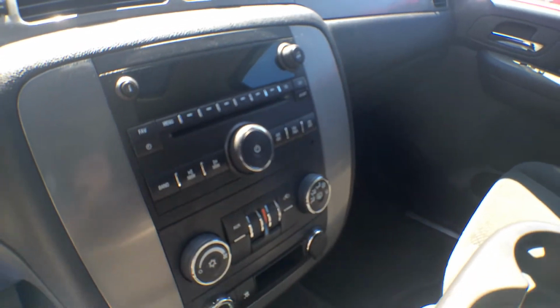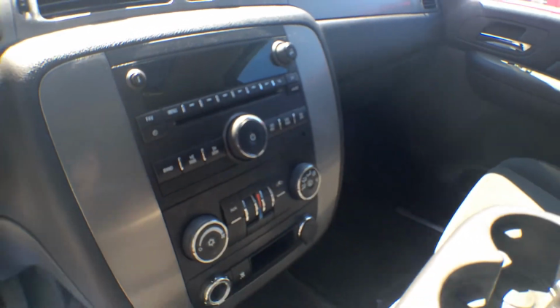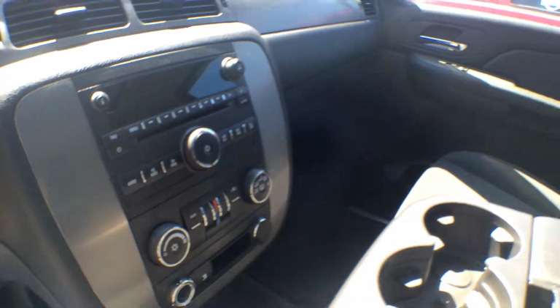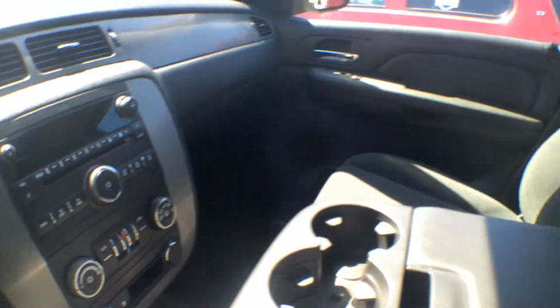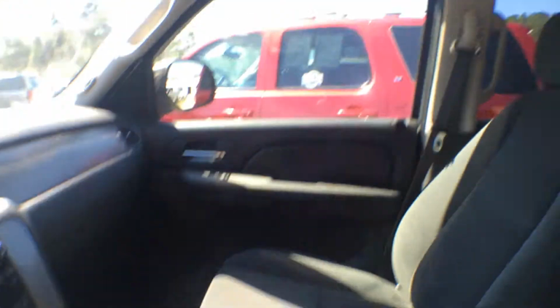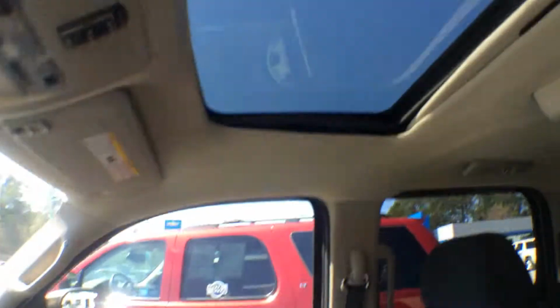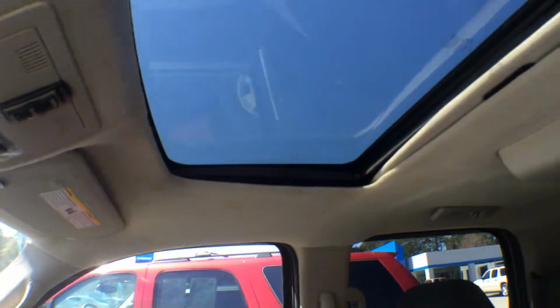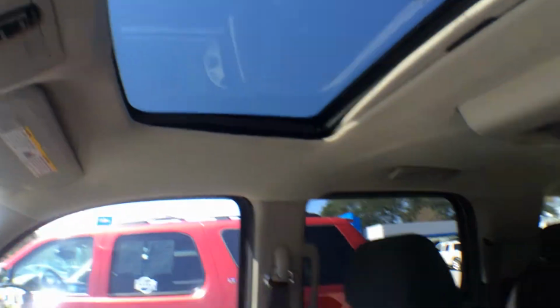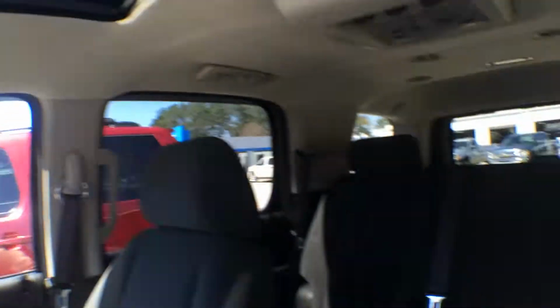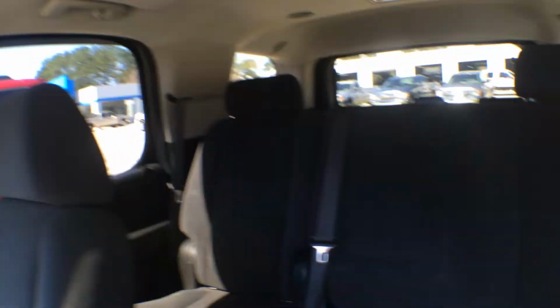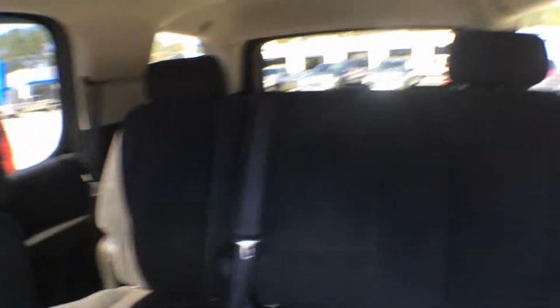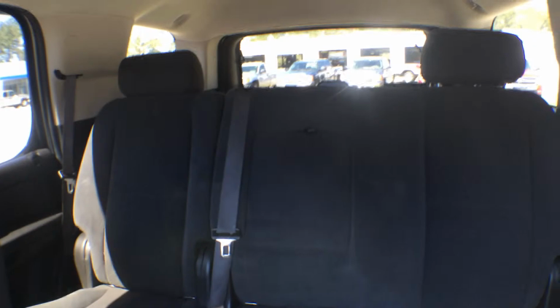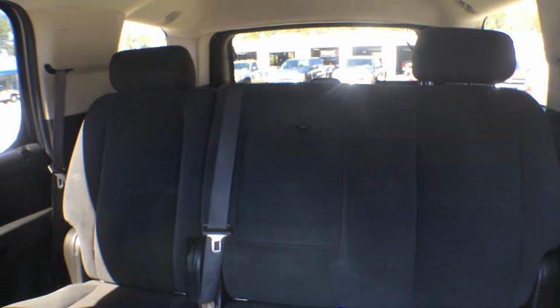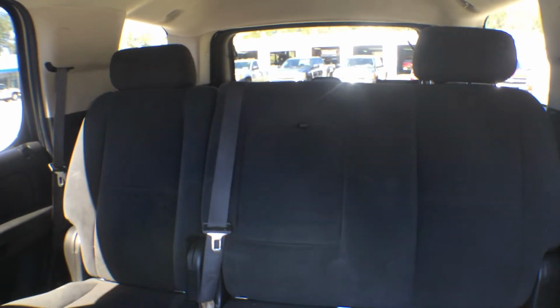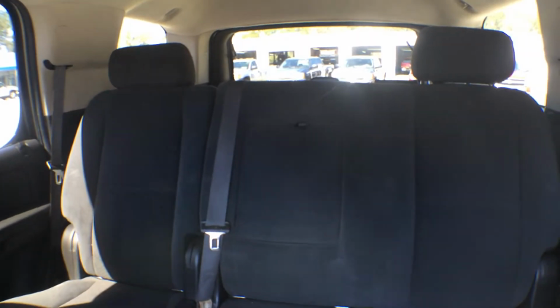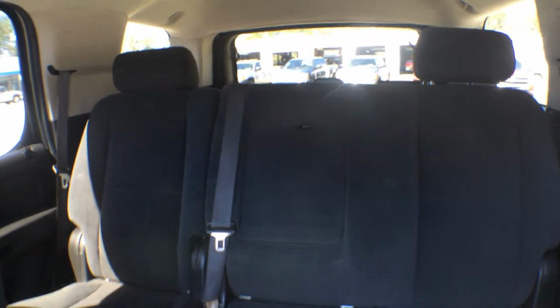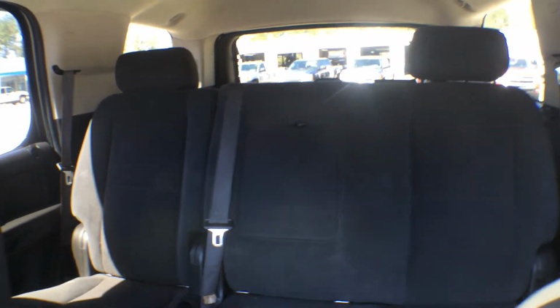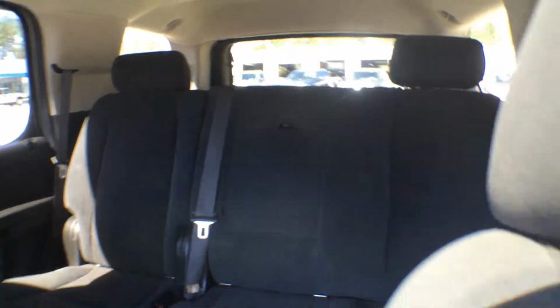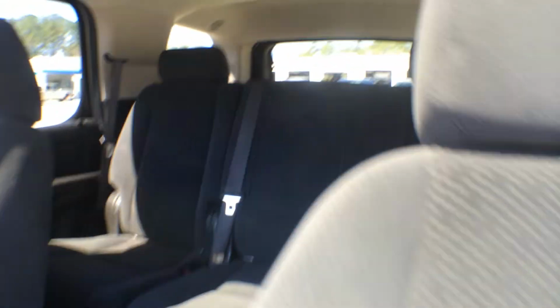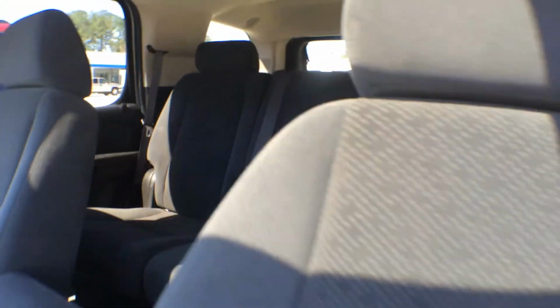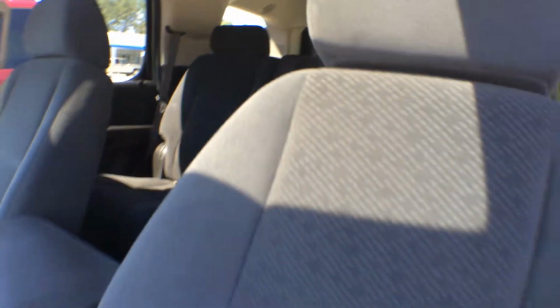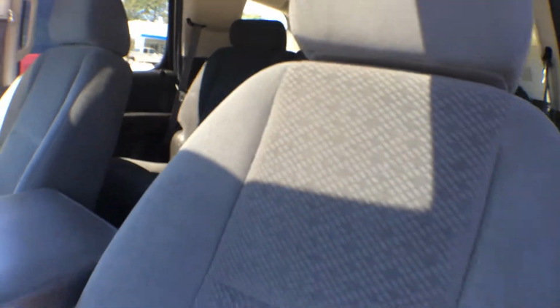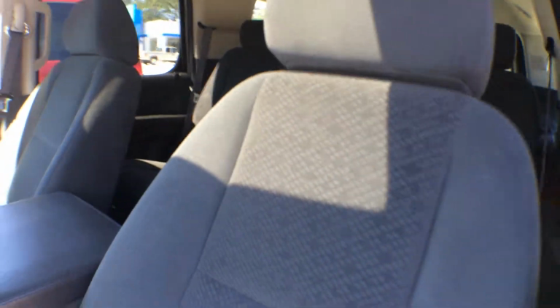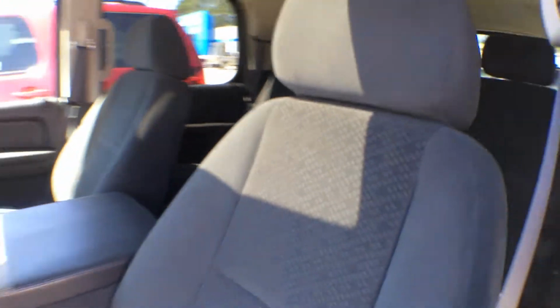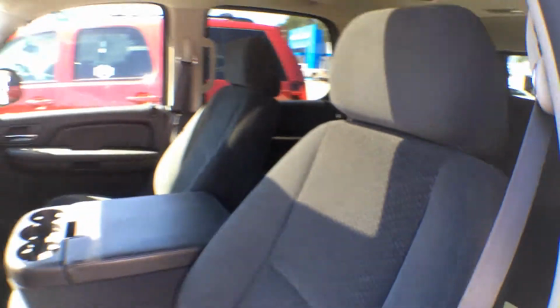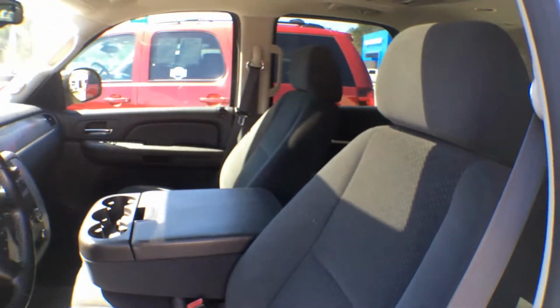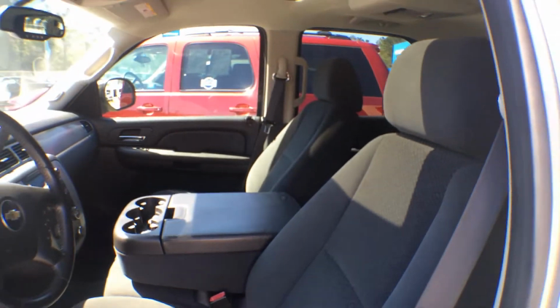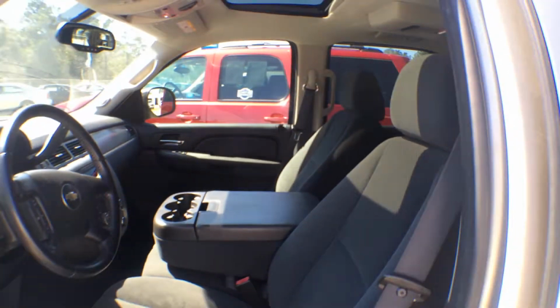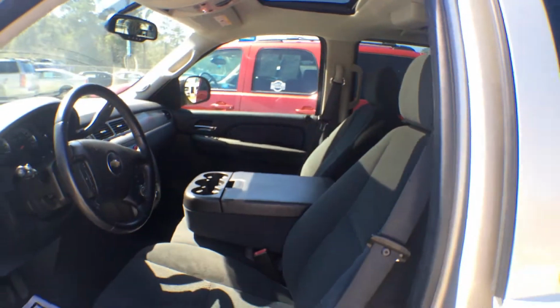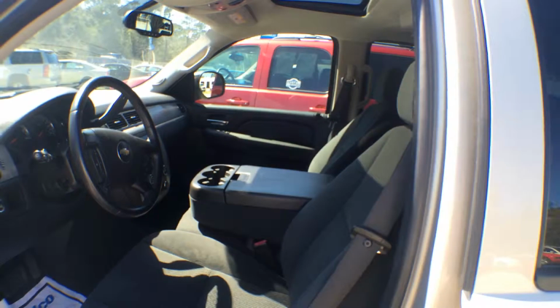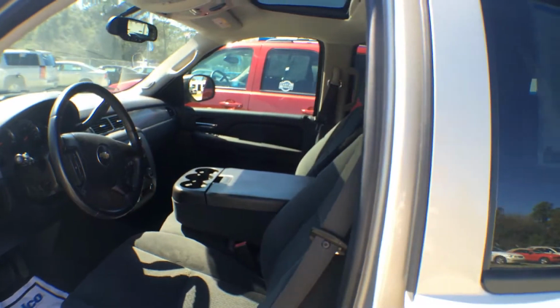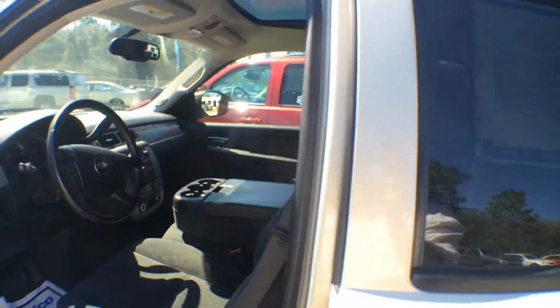Auxiliary port, sunroof, big old bench seat in the back. You're going to be able to fit about seven people into this Tahoe.